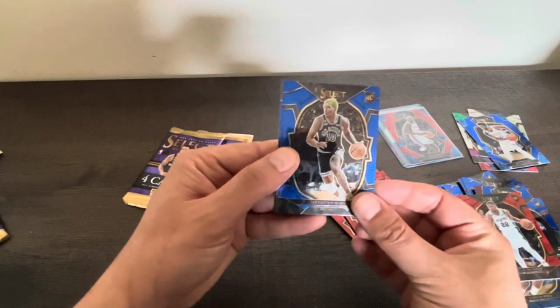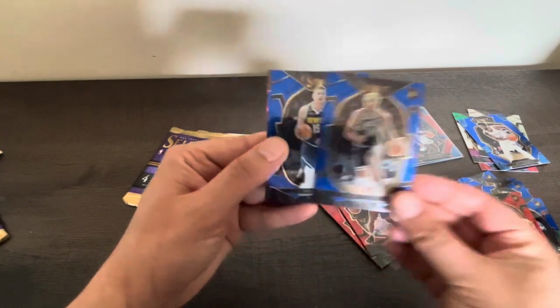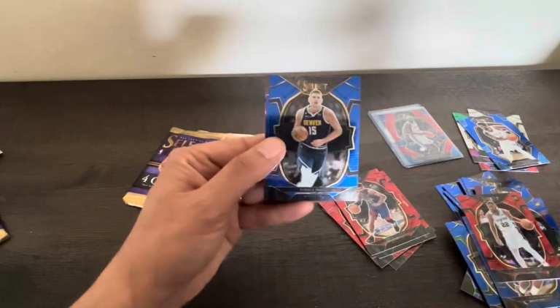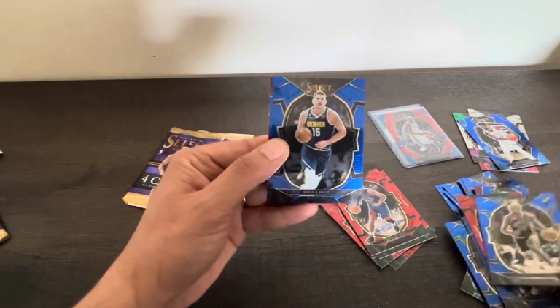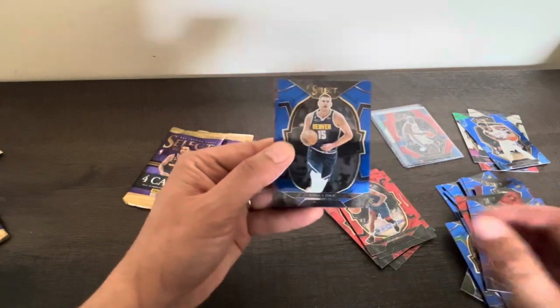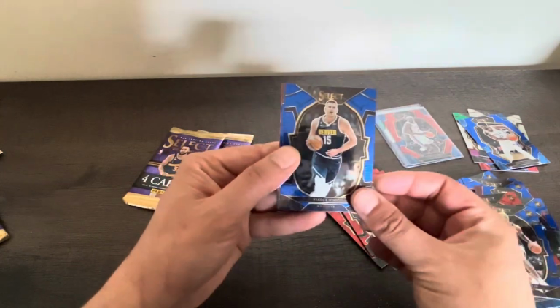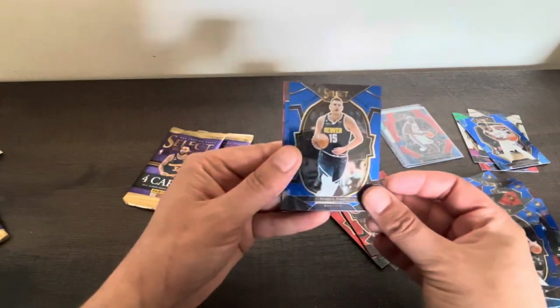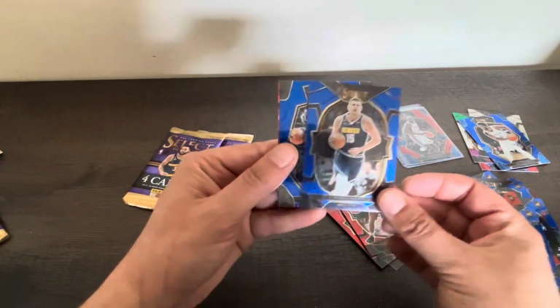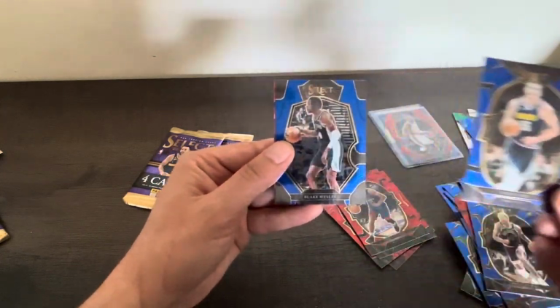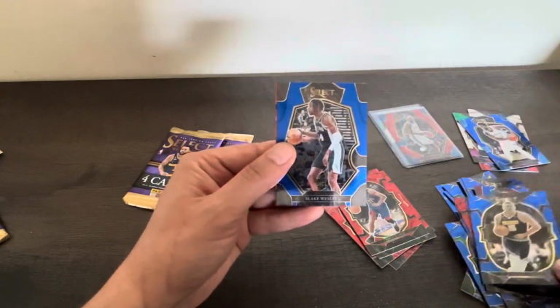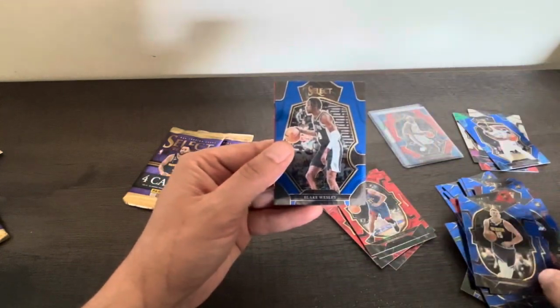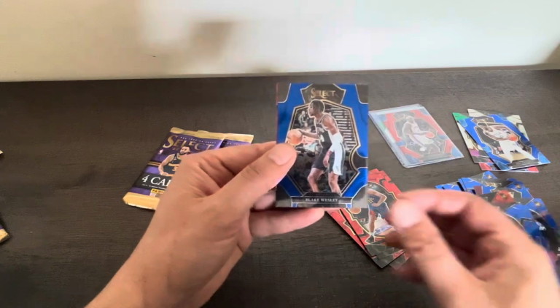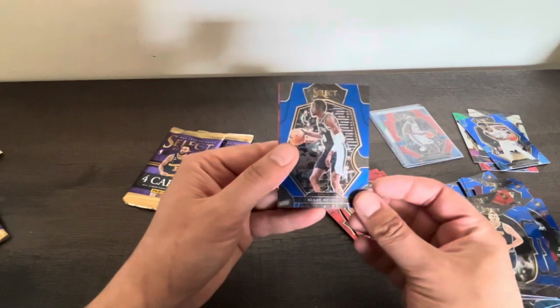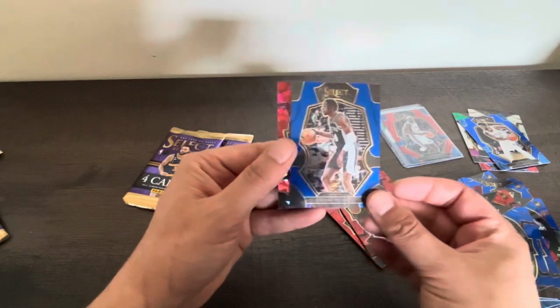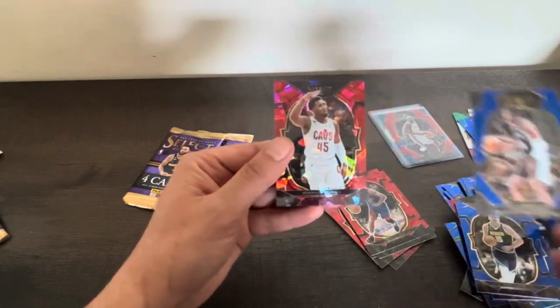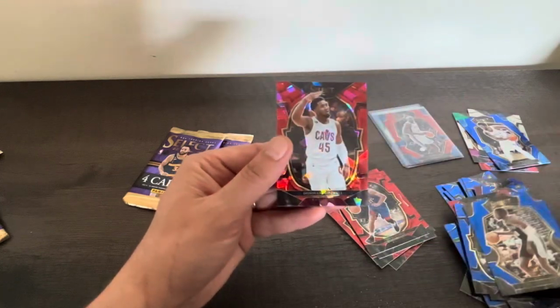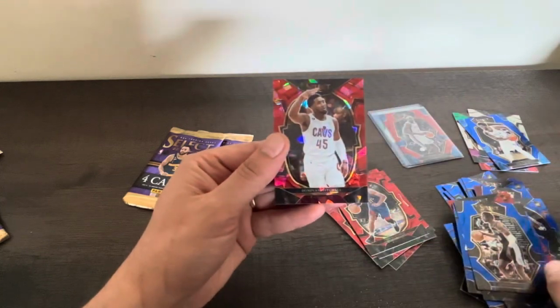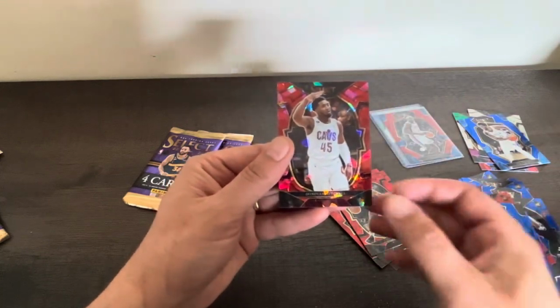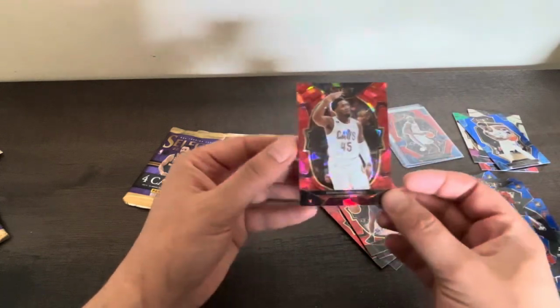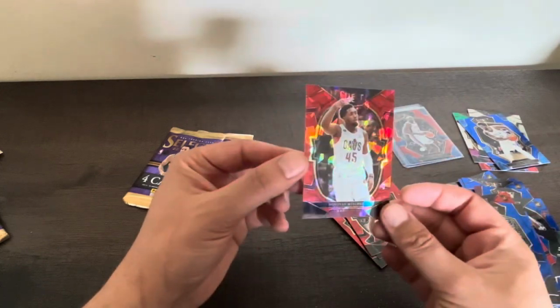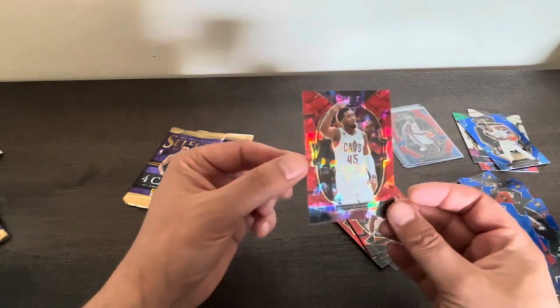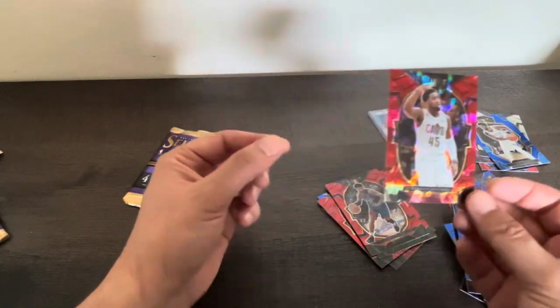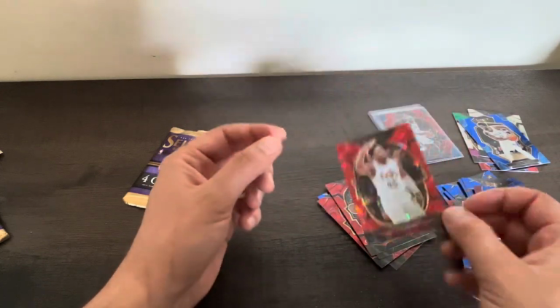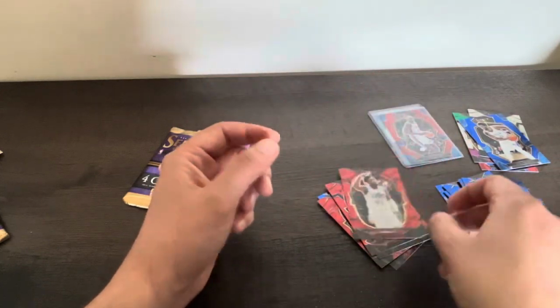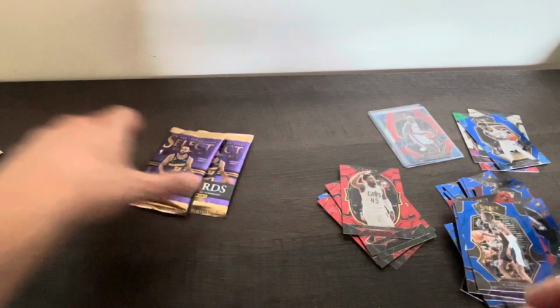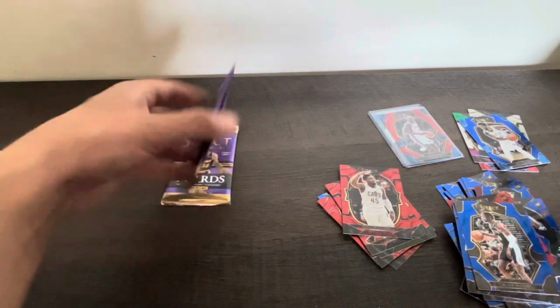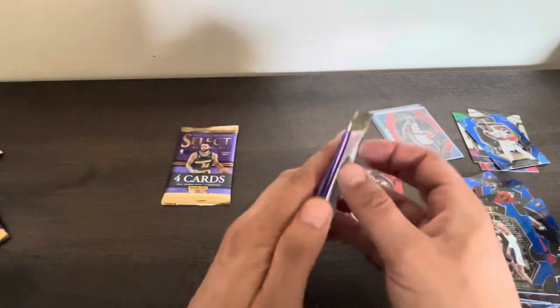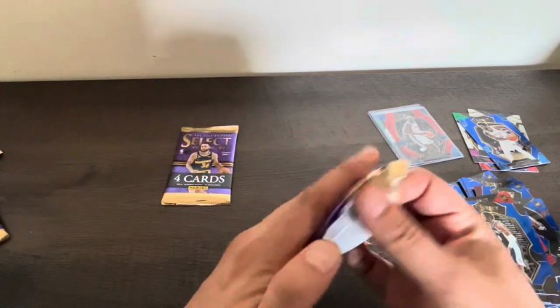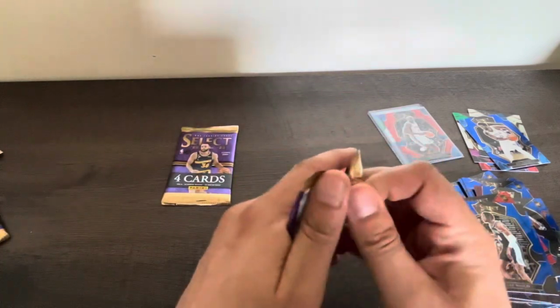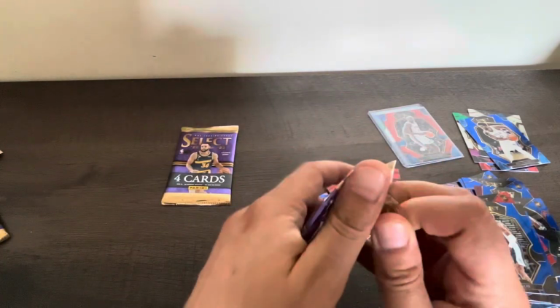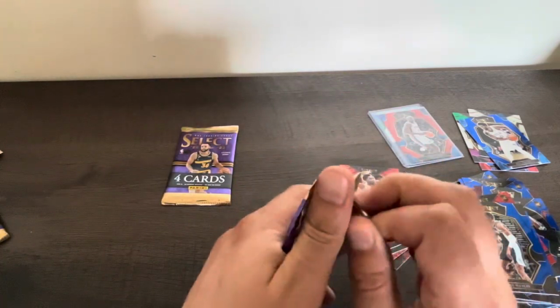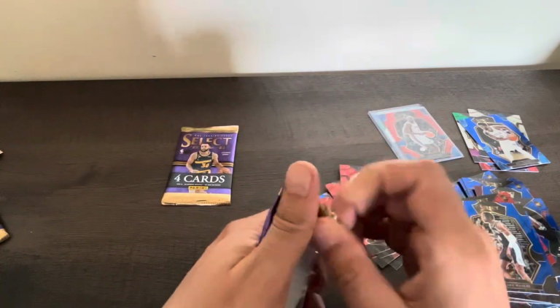Jeremy - nice. We got MVP, Finals MVP. Blake. And Donovan Mitchell on the Red Cracked Ice. Two more packs, two last packs.